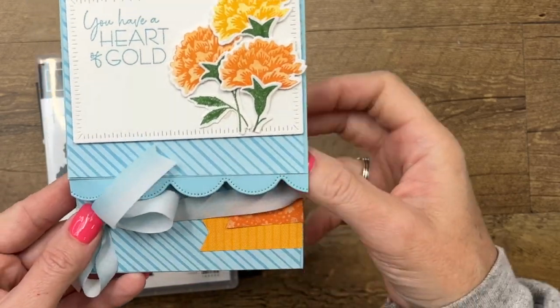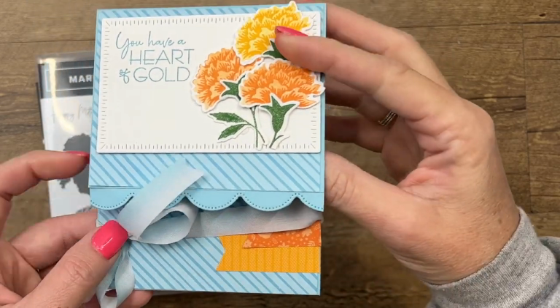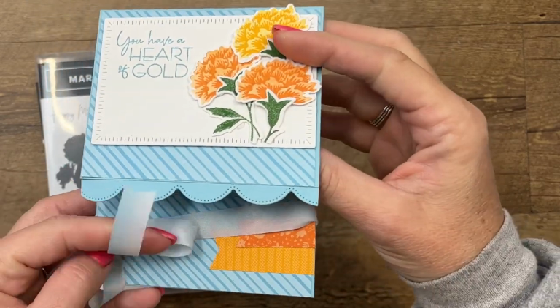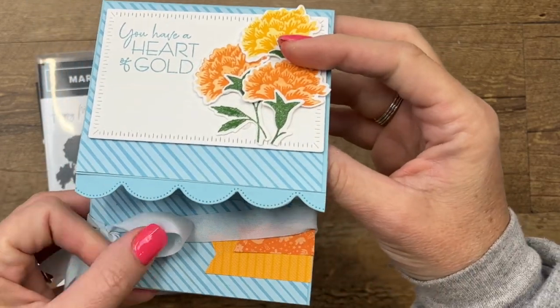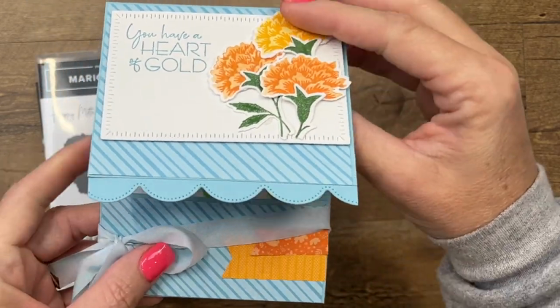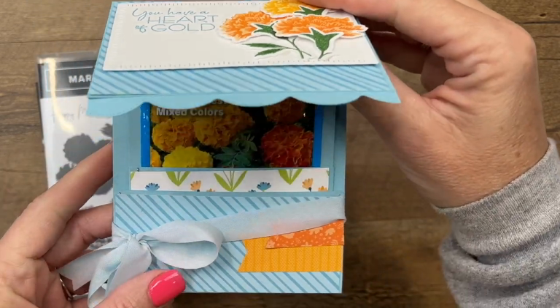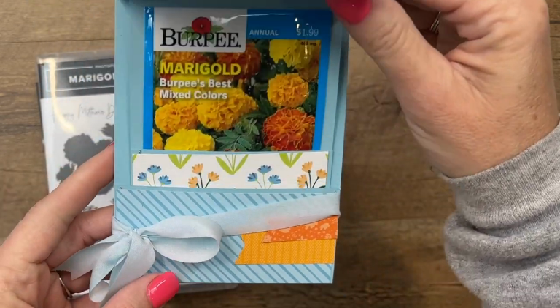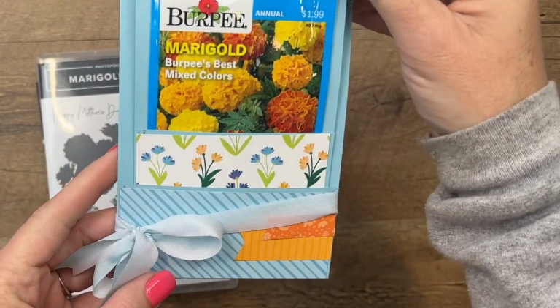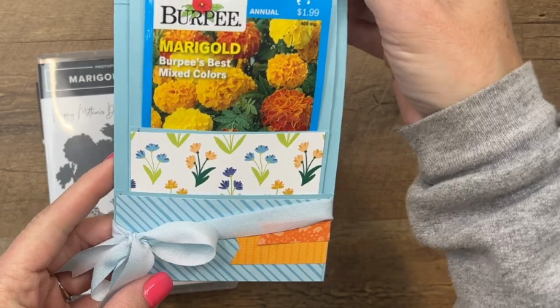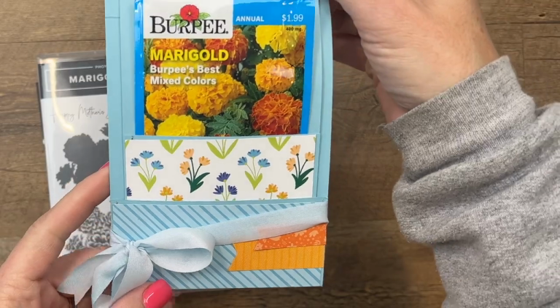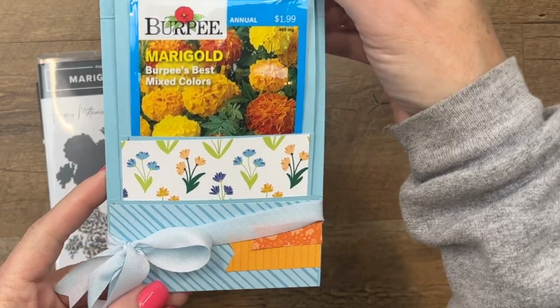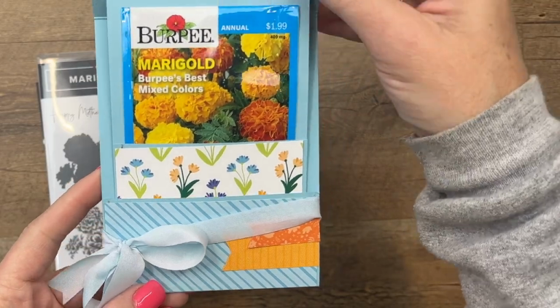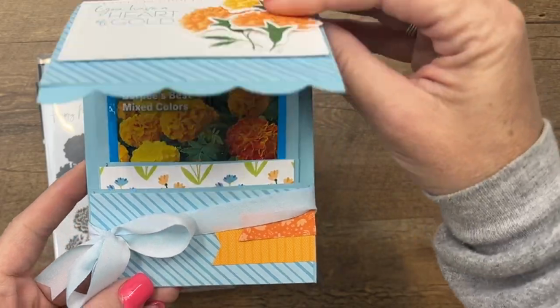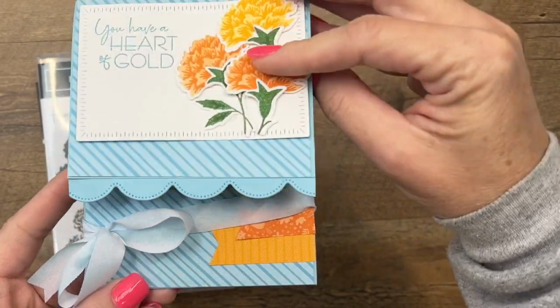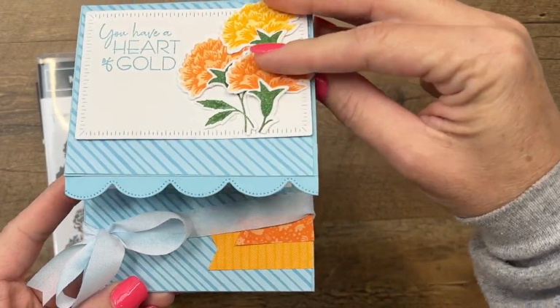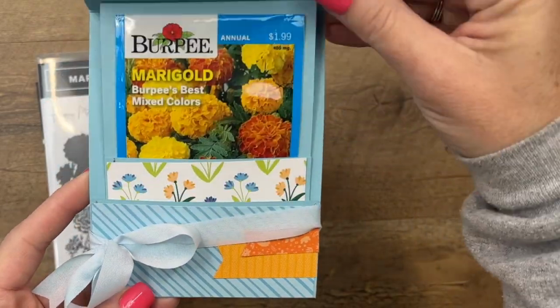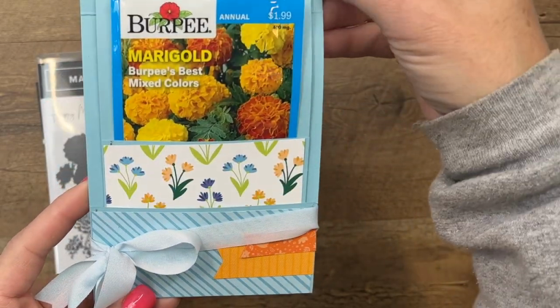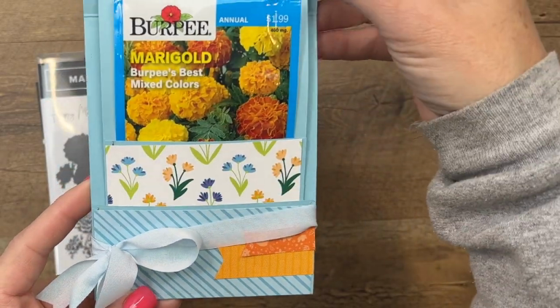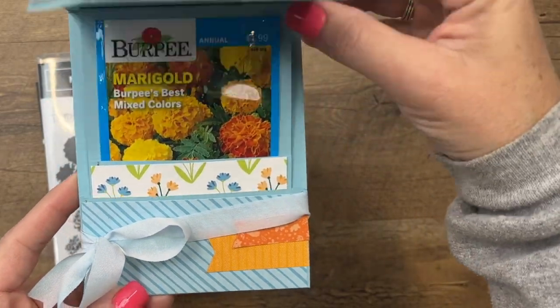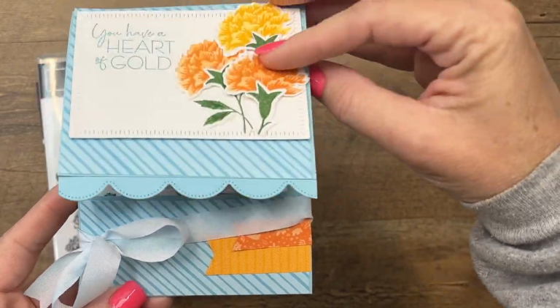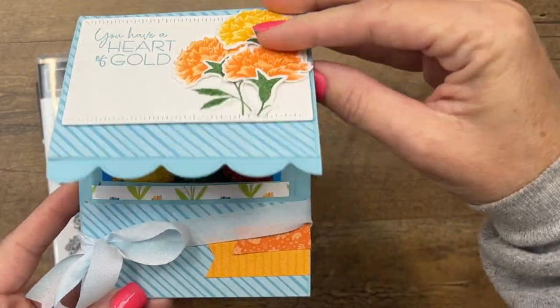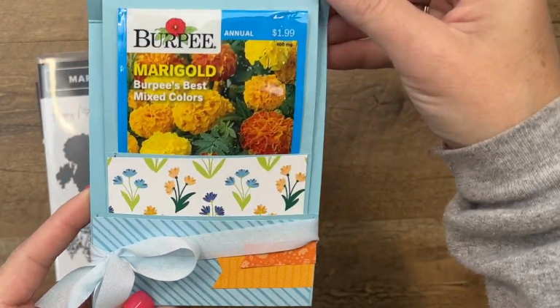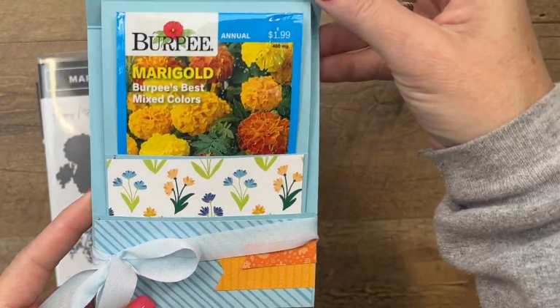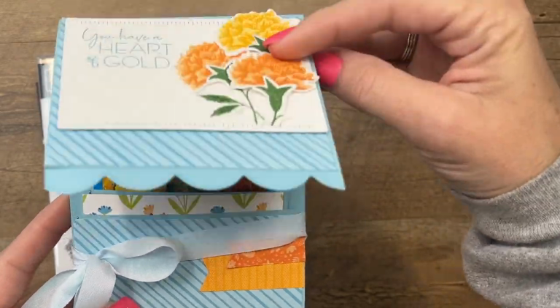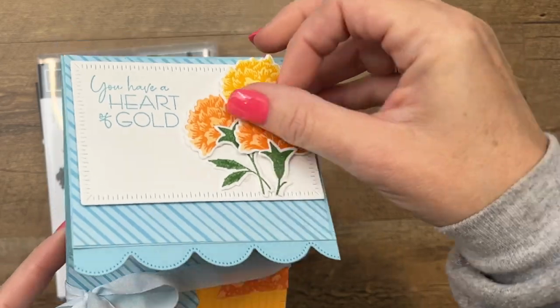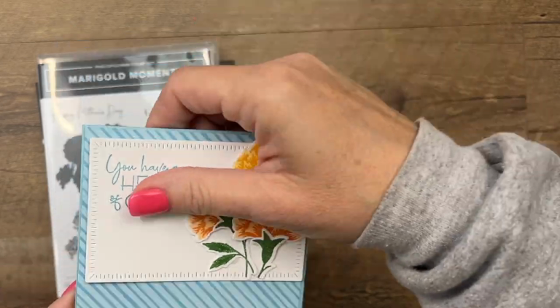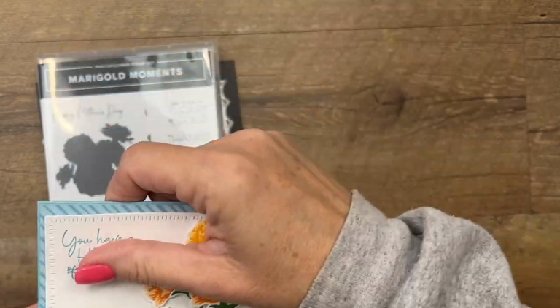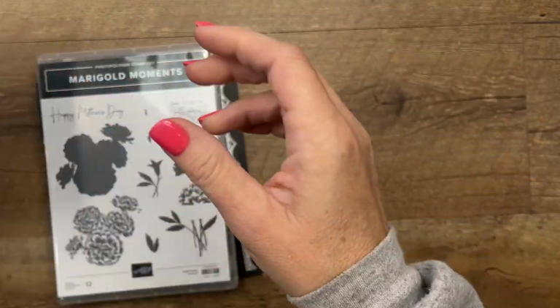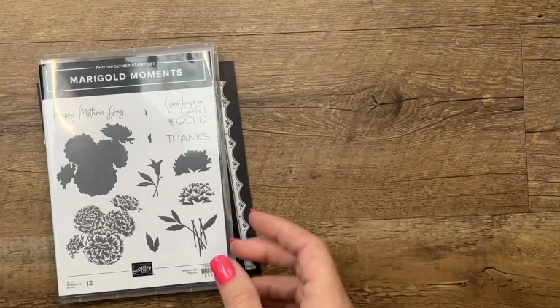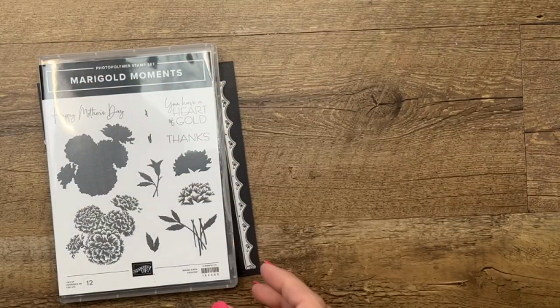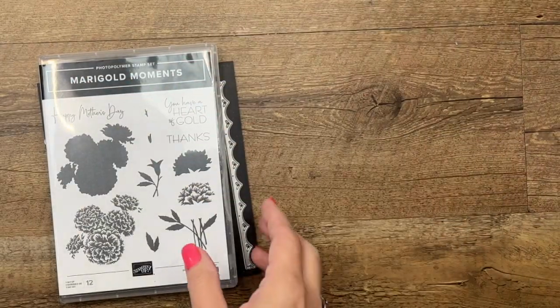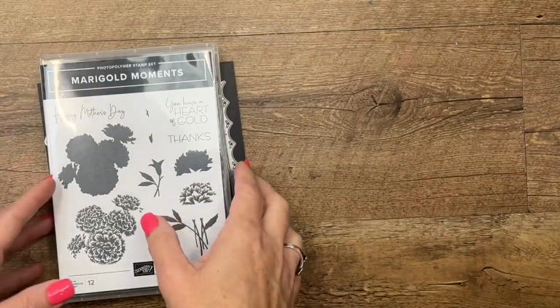Let me show you how this opens — you slide the ribbon down, and when you open it the seeds kind of pop out like that. Very cool!